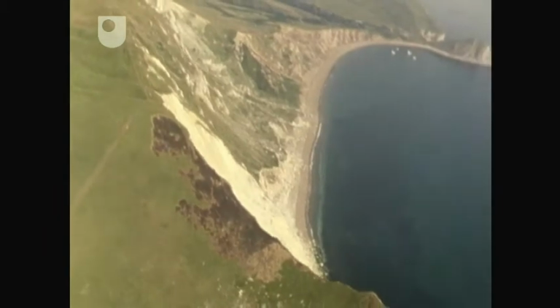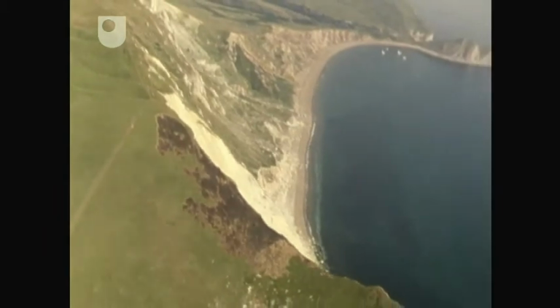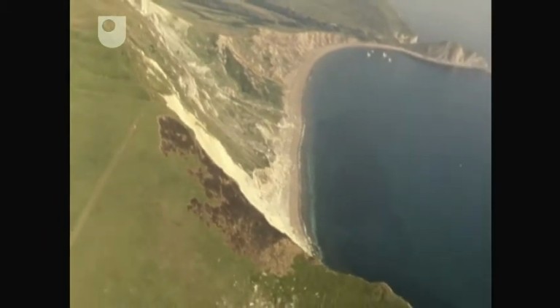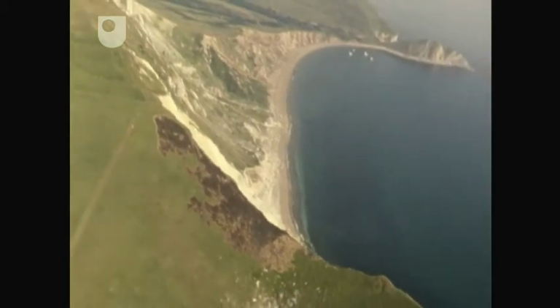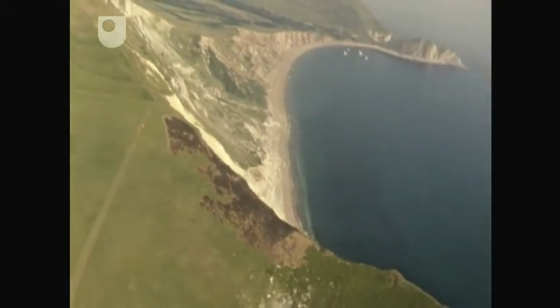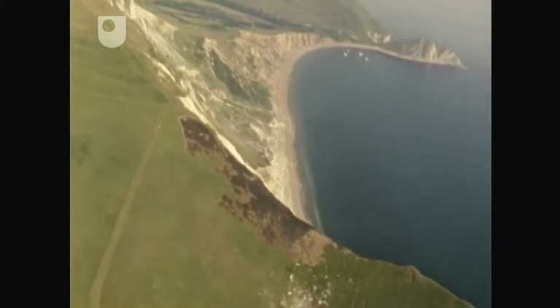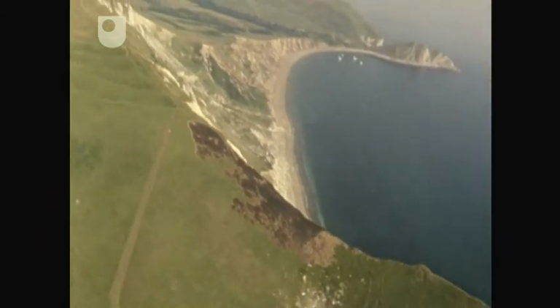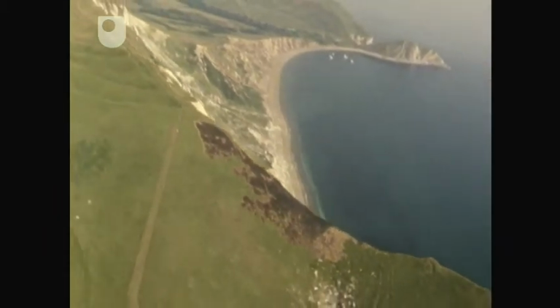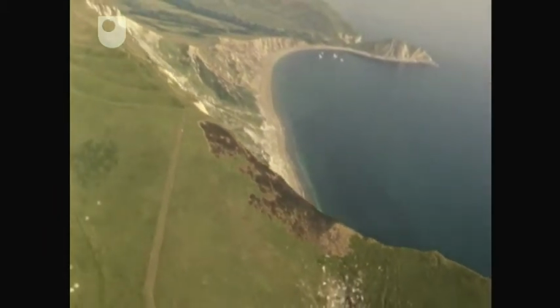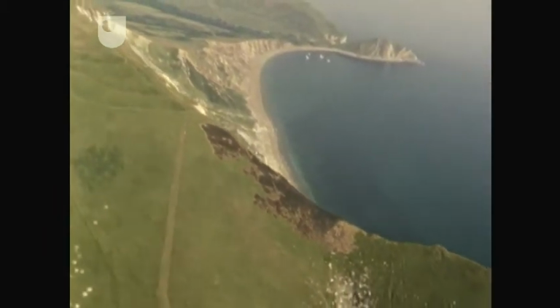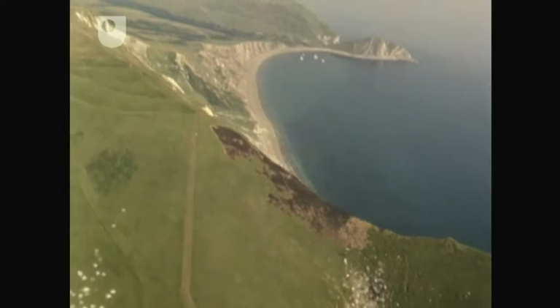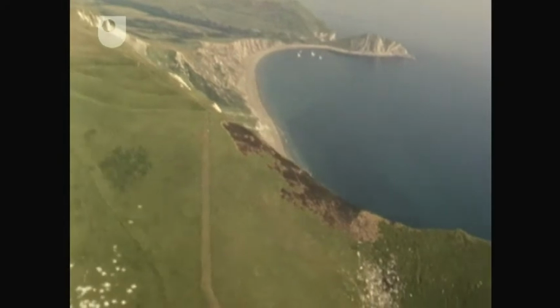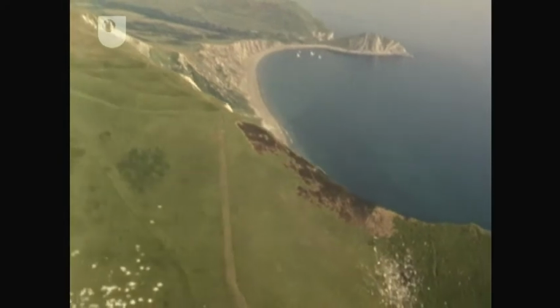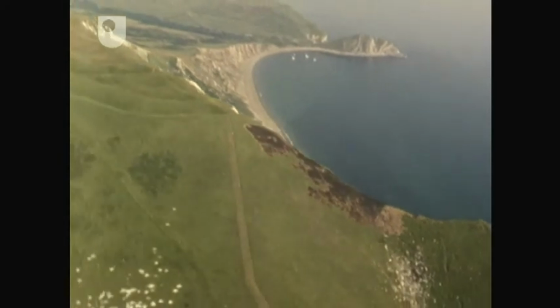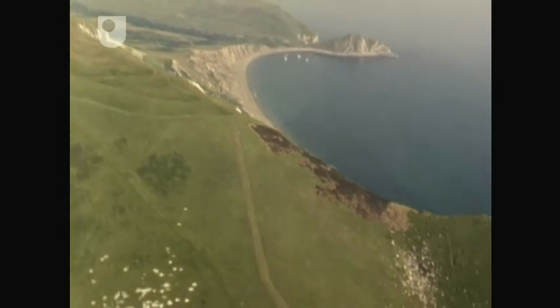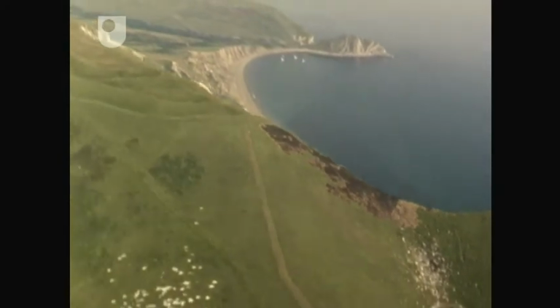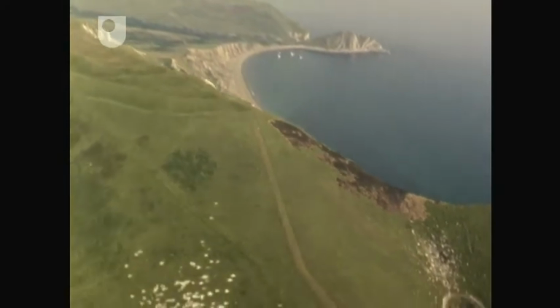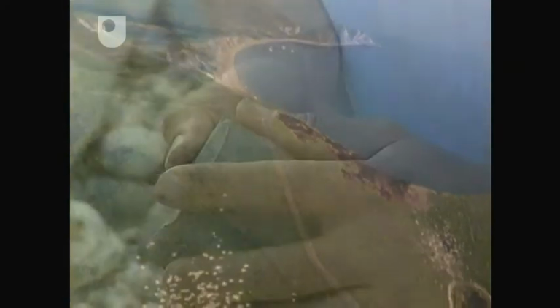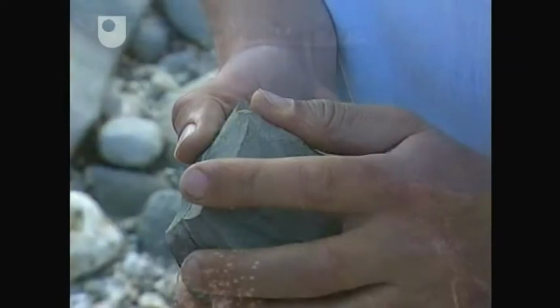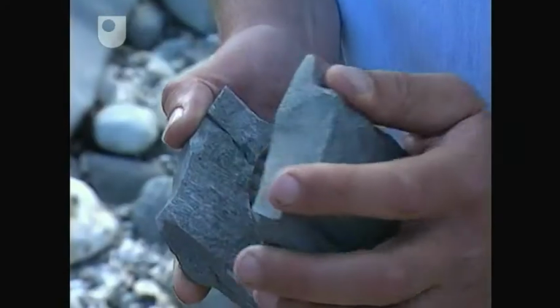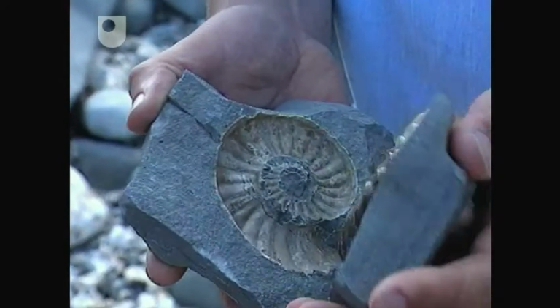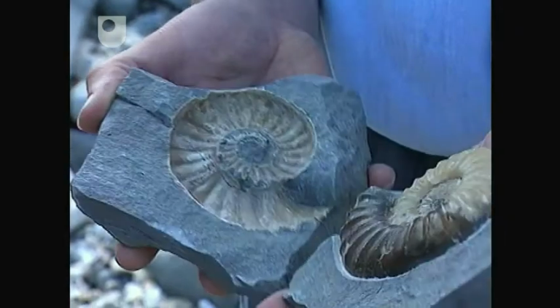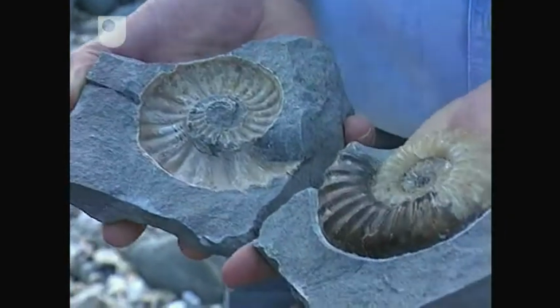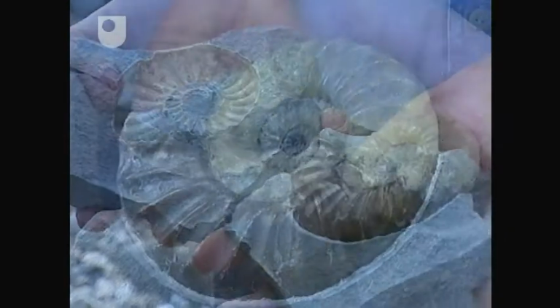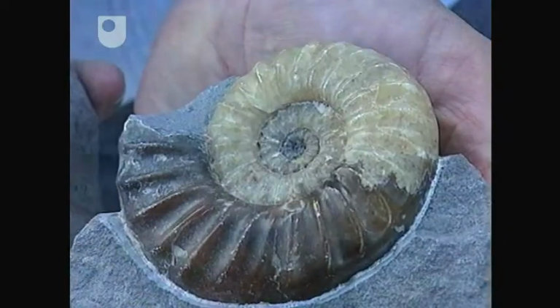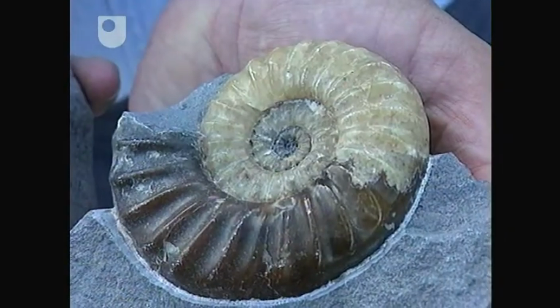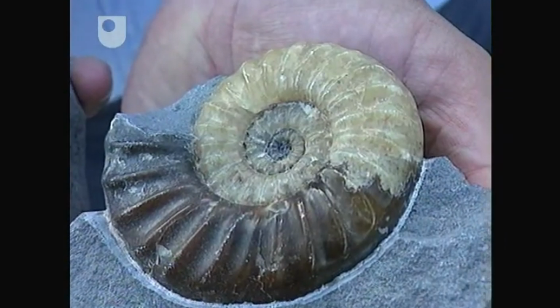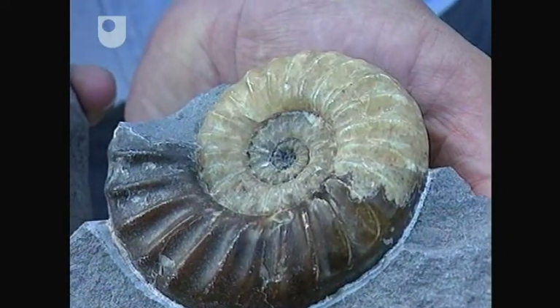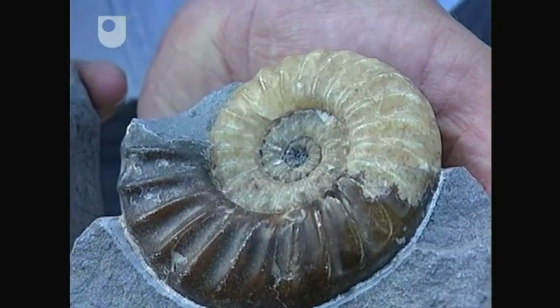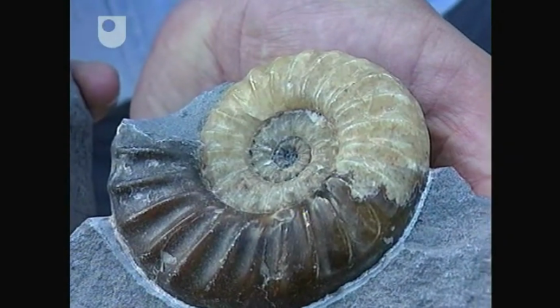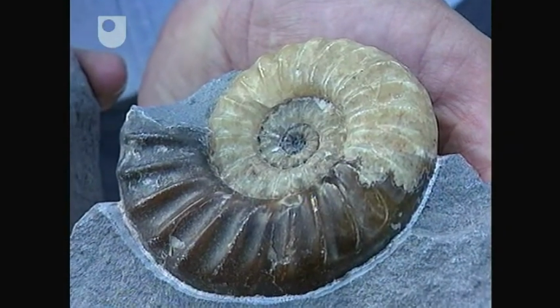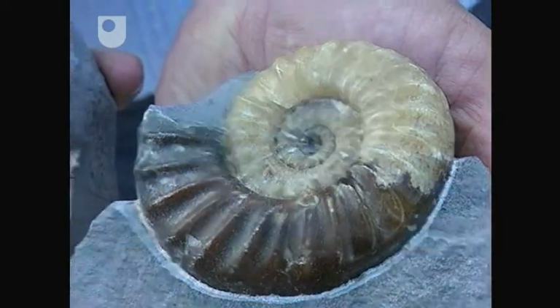As well as being one of the most beautiful coastlines in Britain, the Dorset coast is also of considerable scientific importance. It's perhaps best known for its variety of rocks and some world-famous fossil localities.